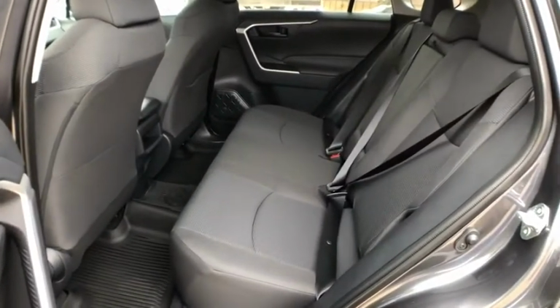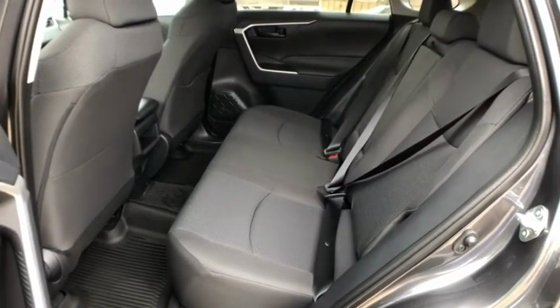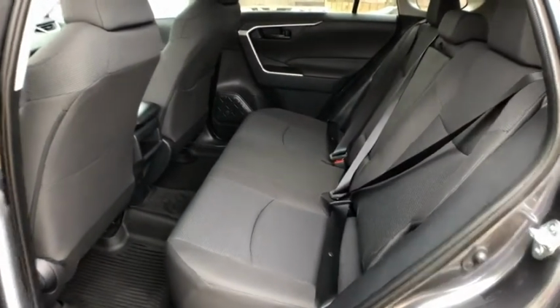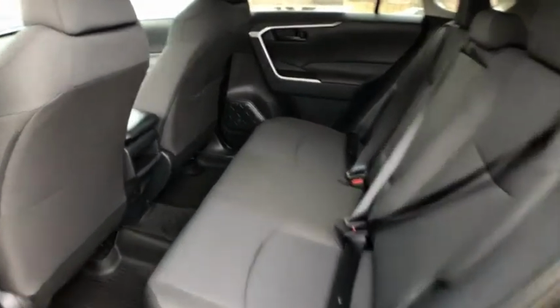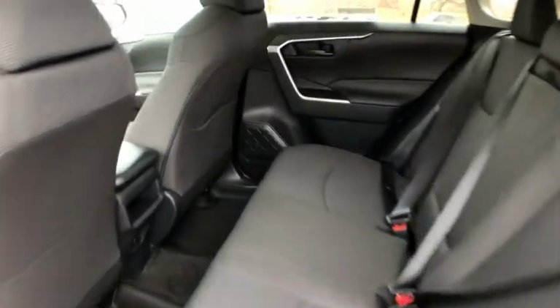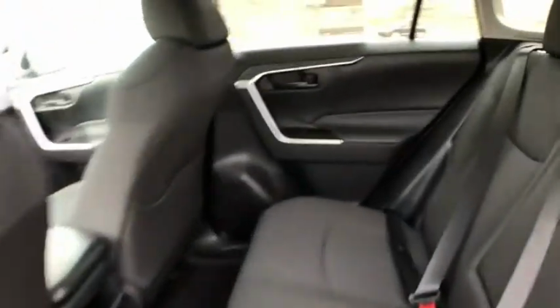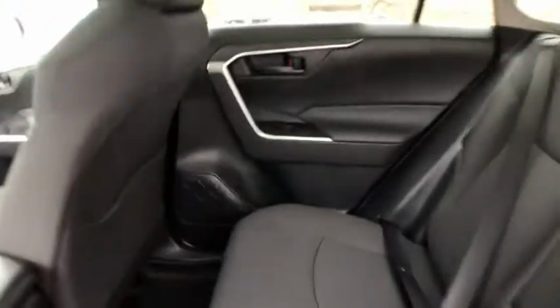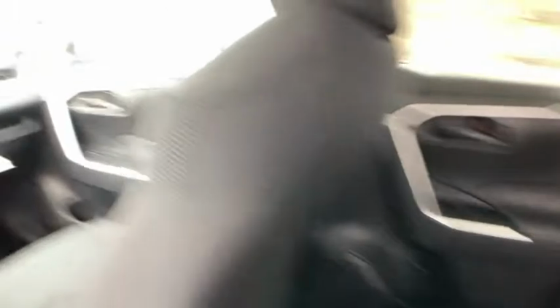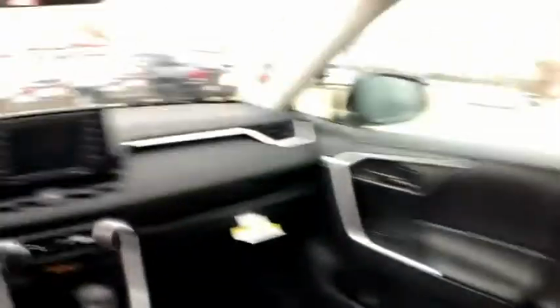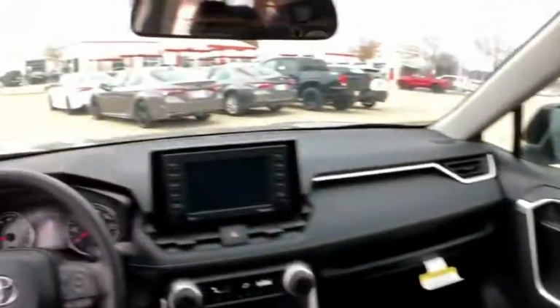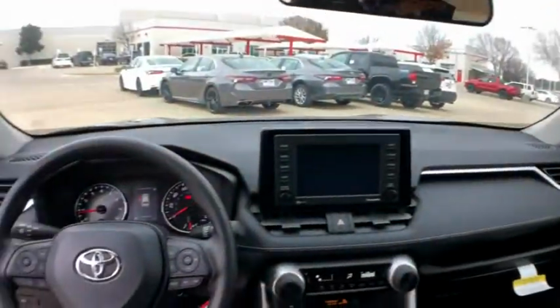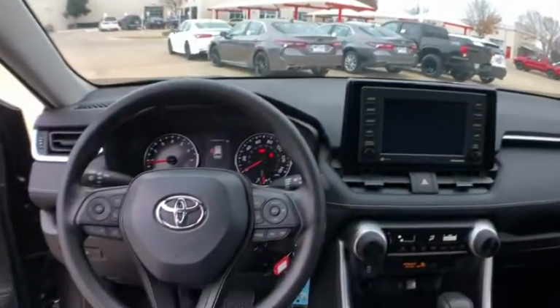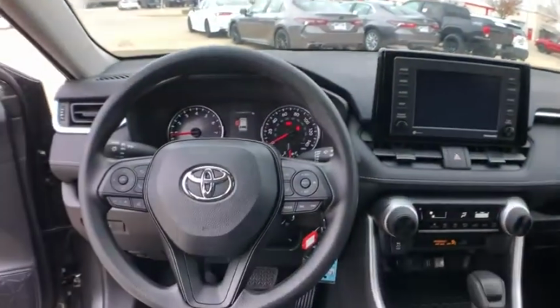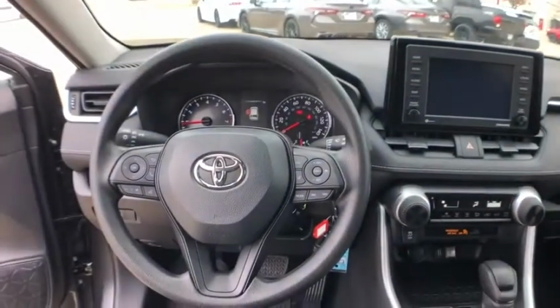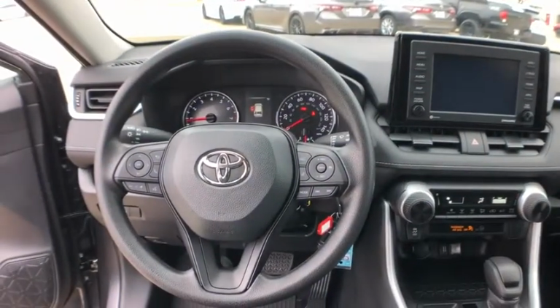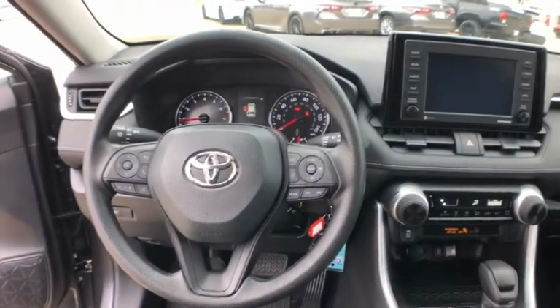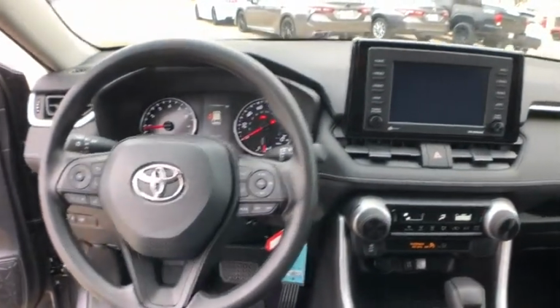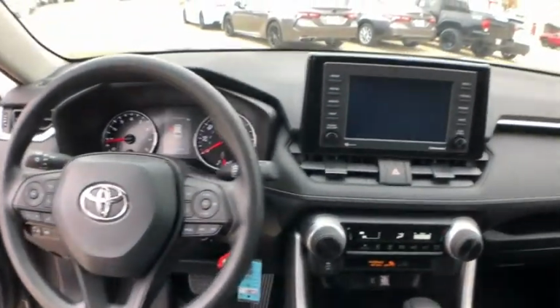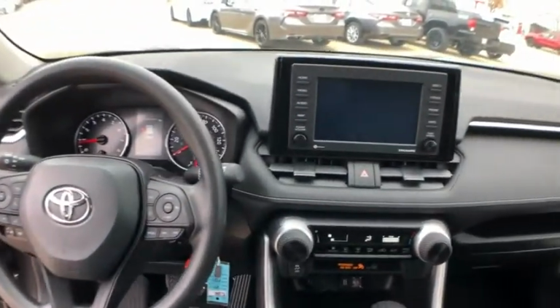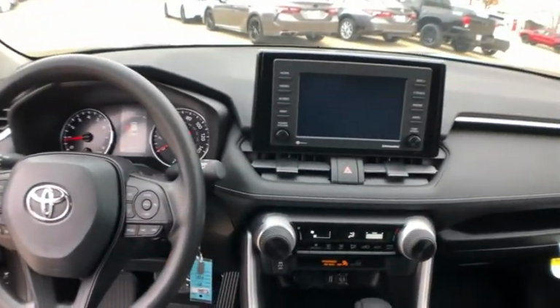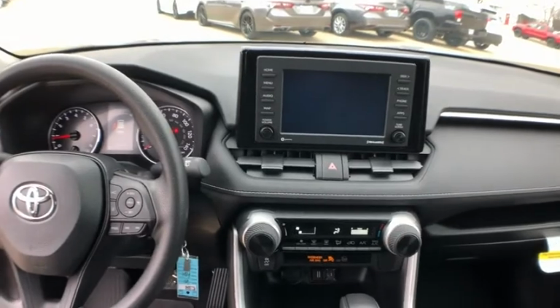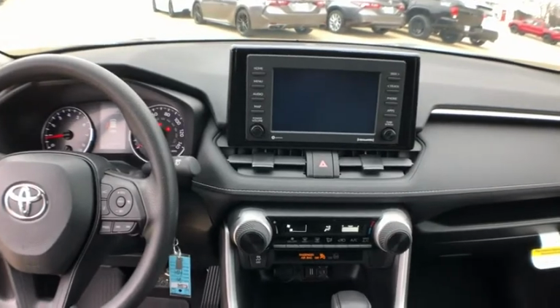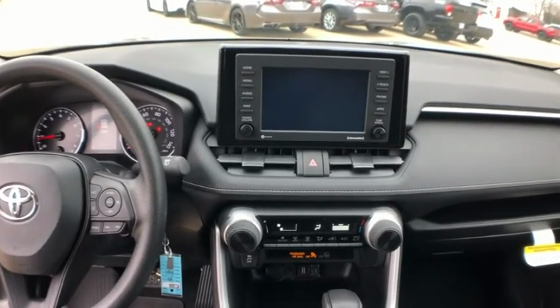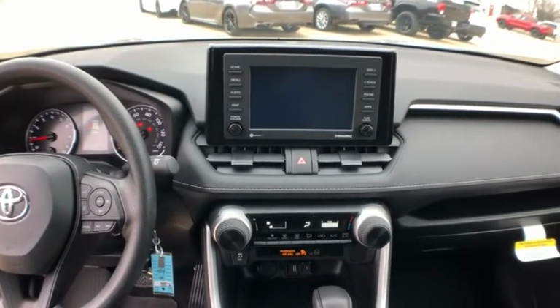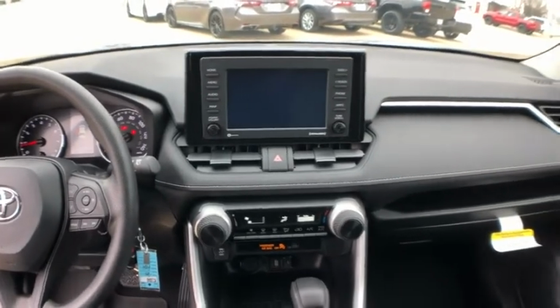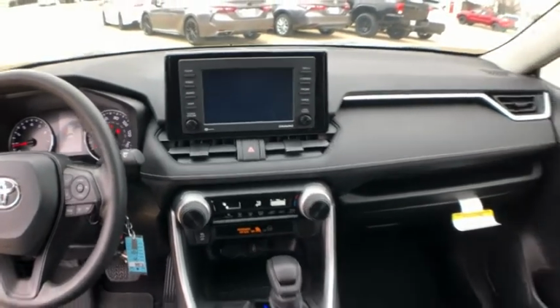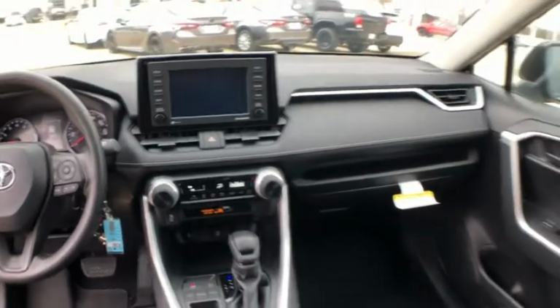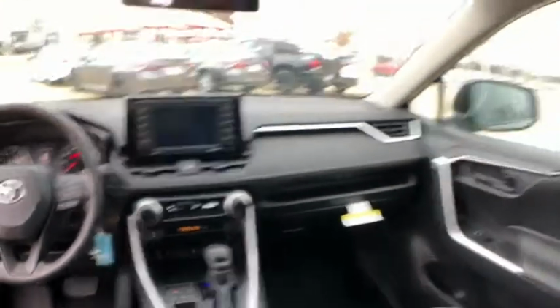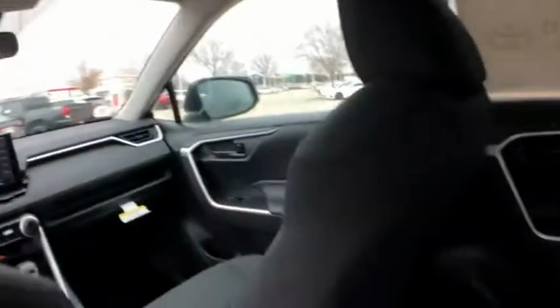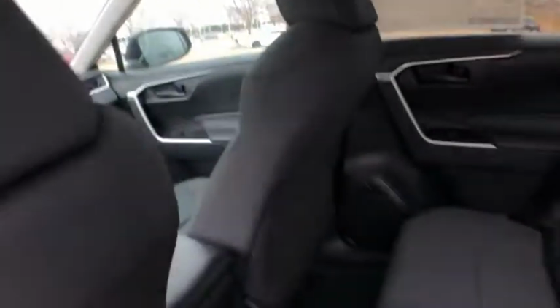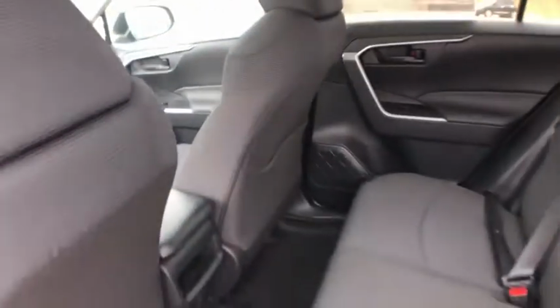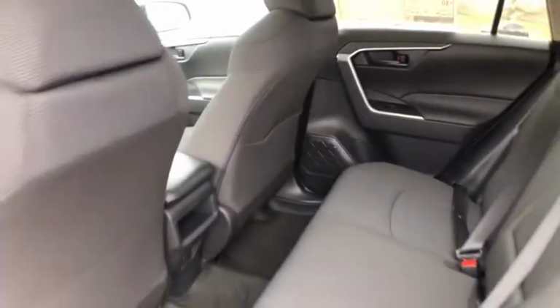Remote keyless entry, tachometer, rear window wiper, front reading lamps, front bucket seats, tilt steering wheel, driver vanity mirror. Take this vehicle for a spin and see why so many shoppers are now proud owners.